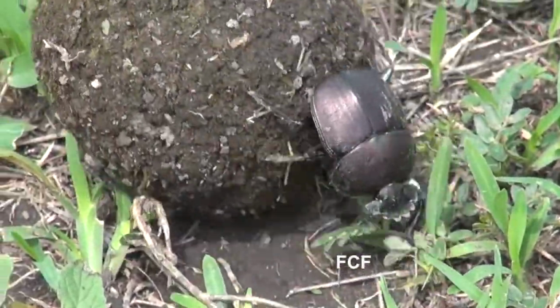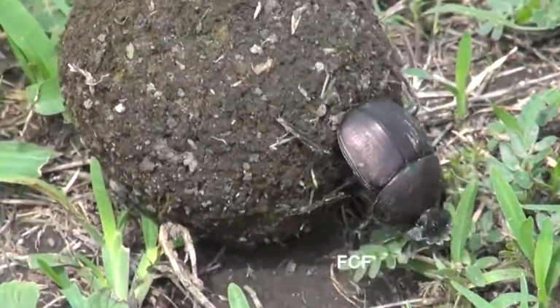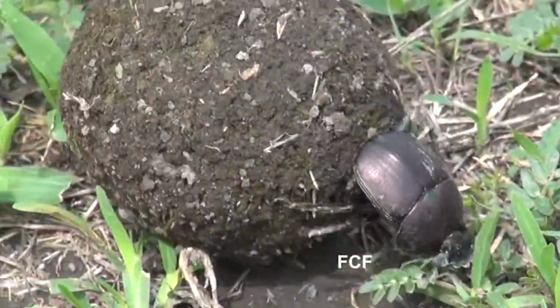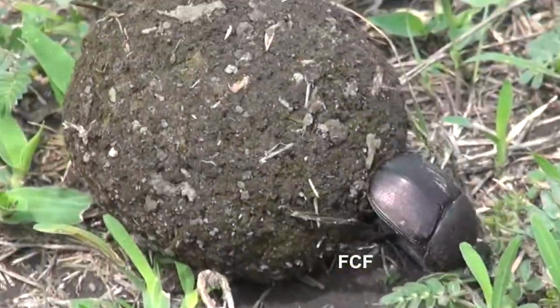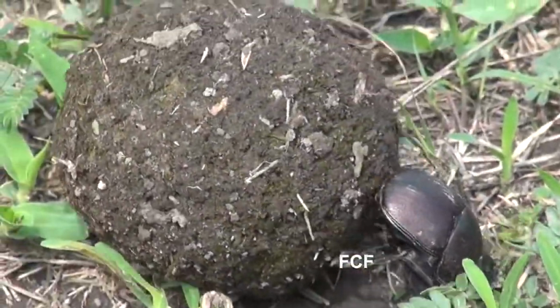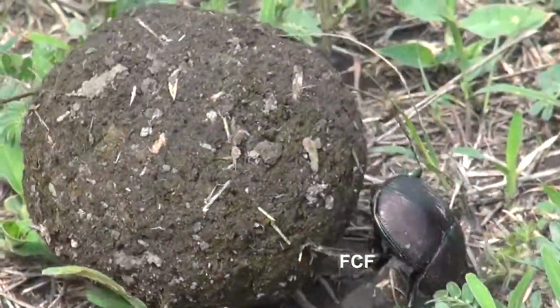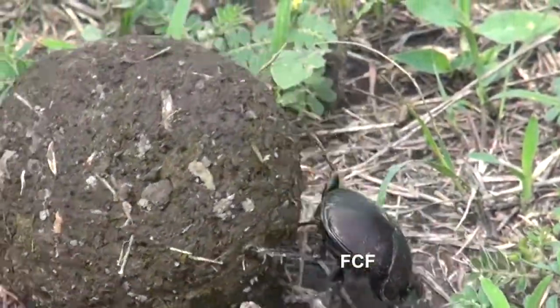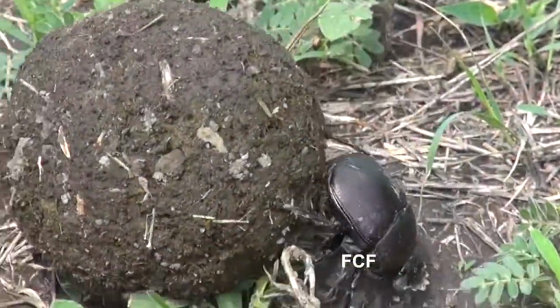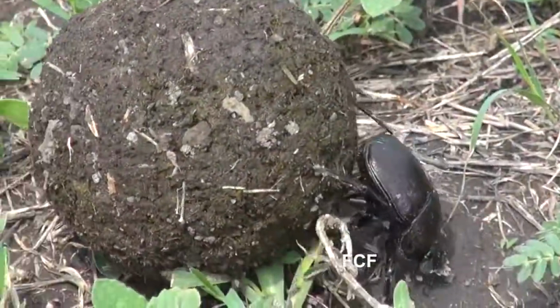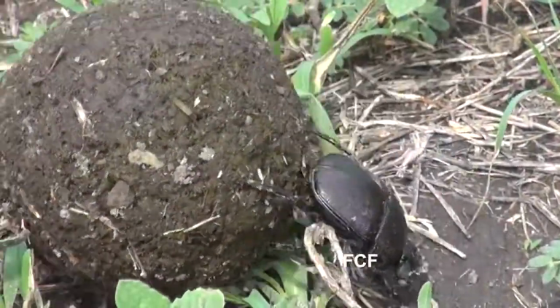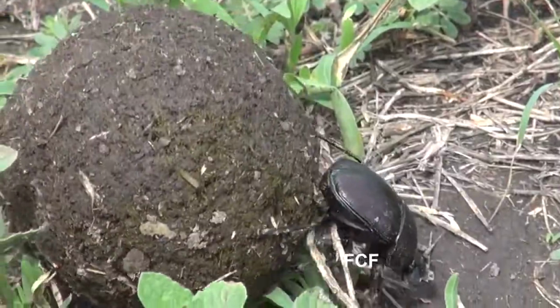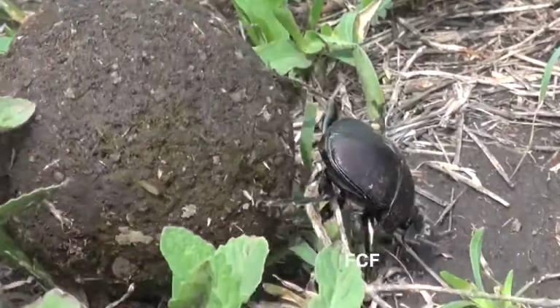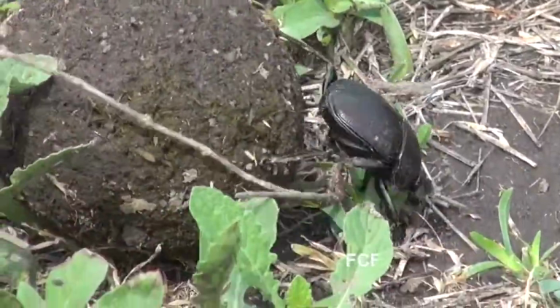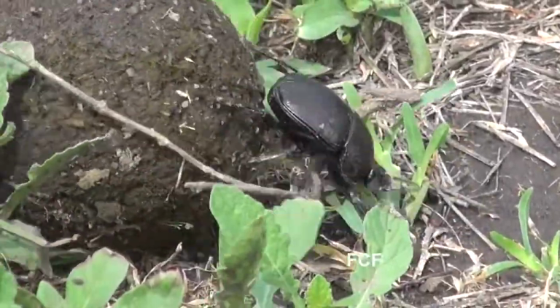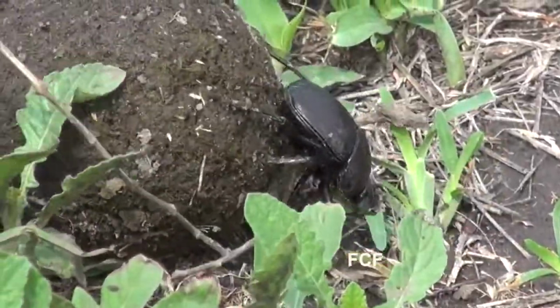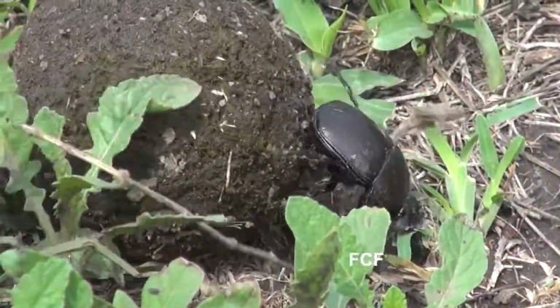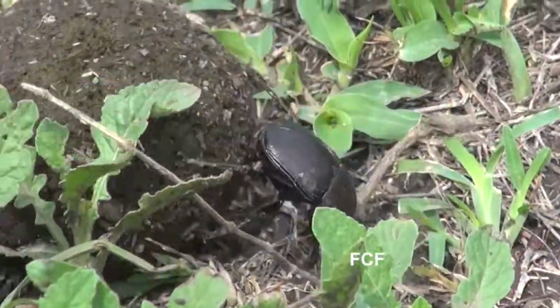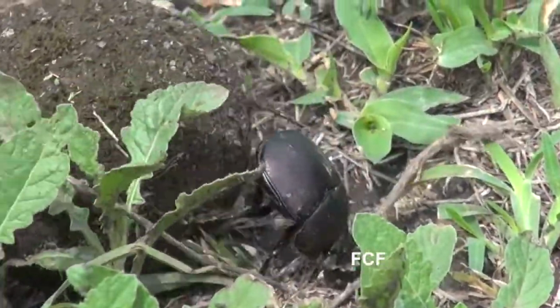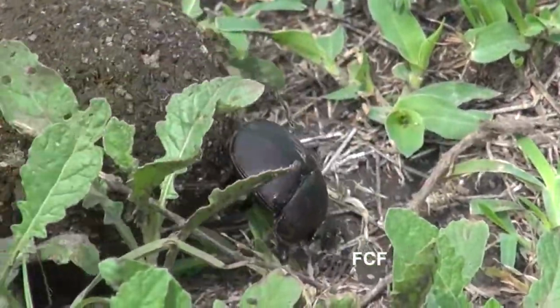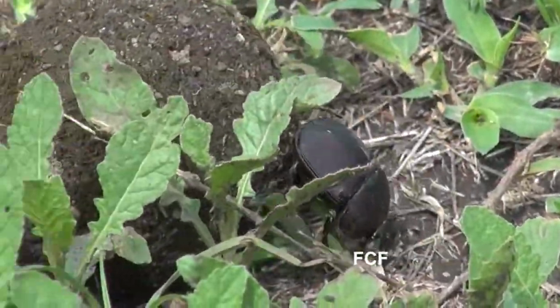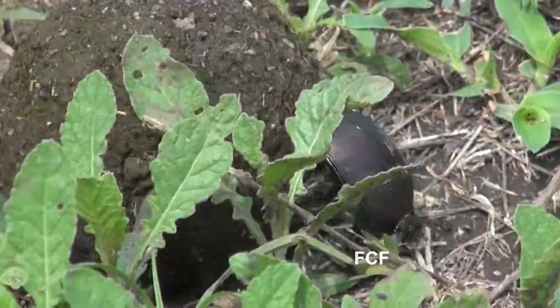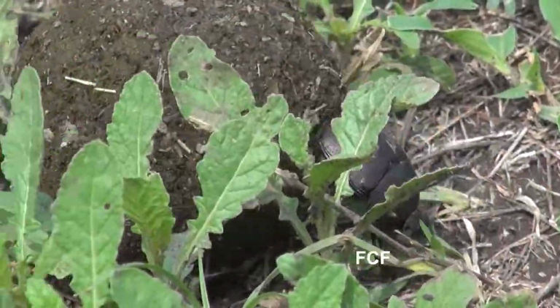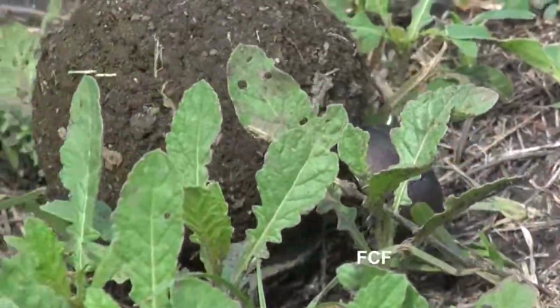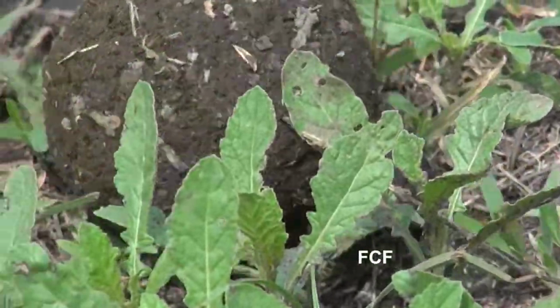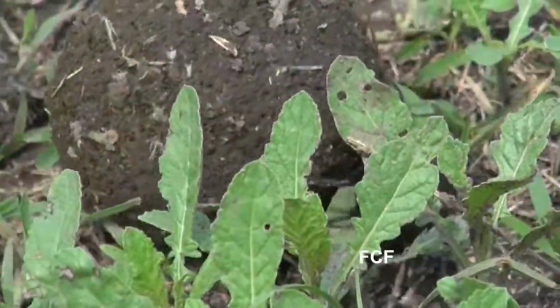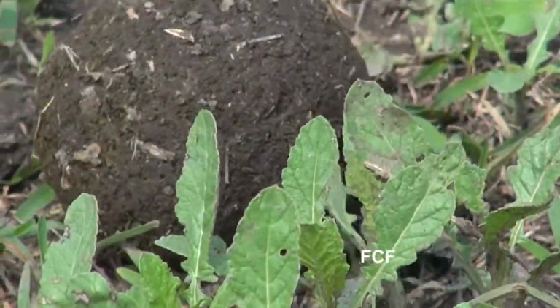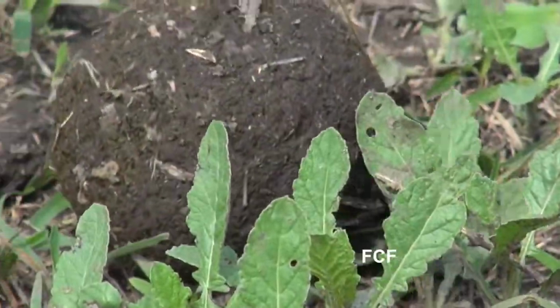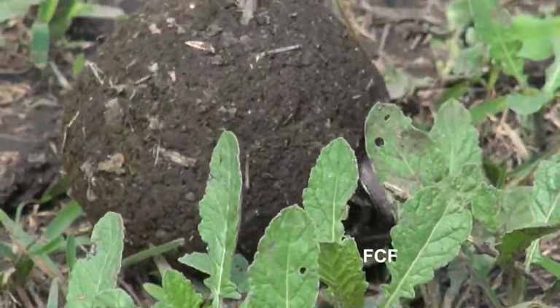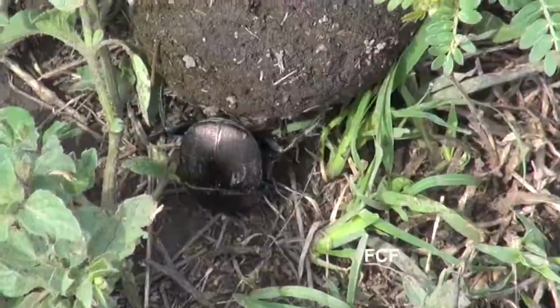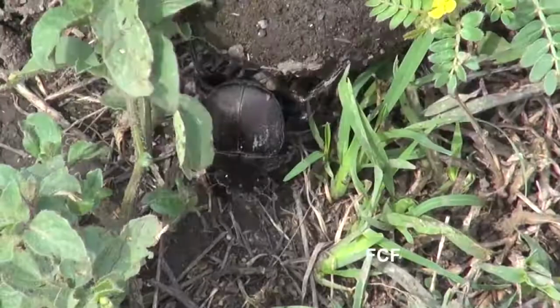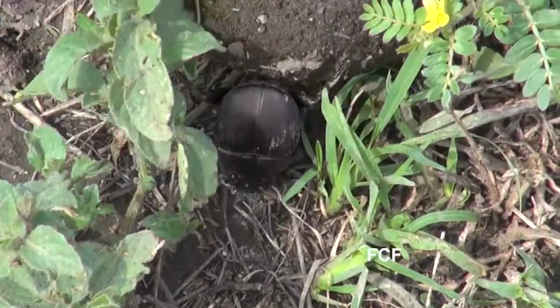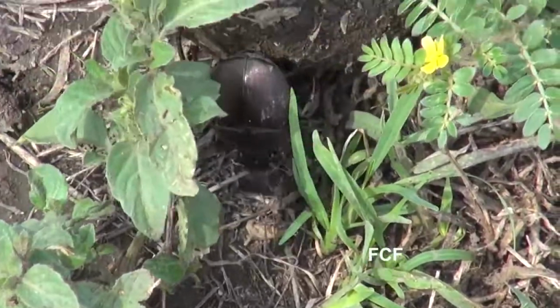Dung beetles live all over the world. In fact, every continent in the world has dung beetles except Antarctica.